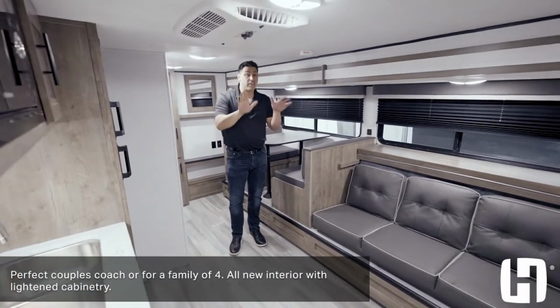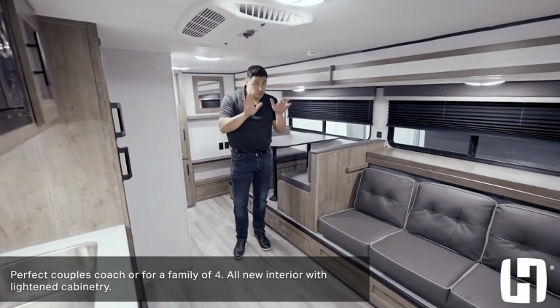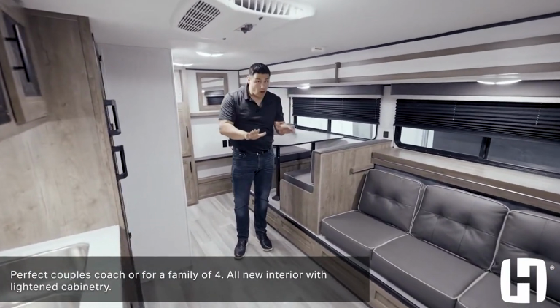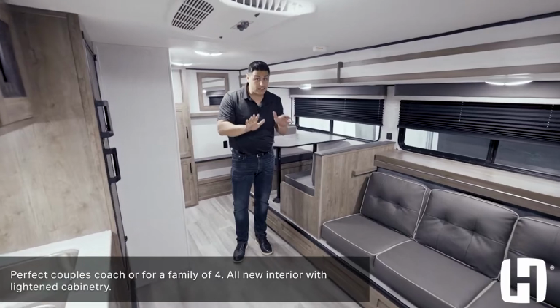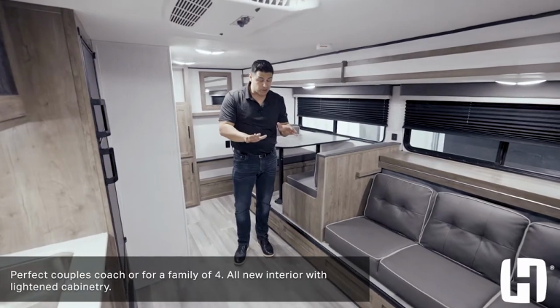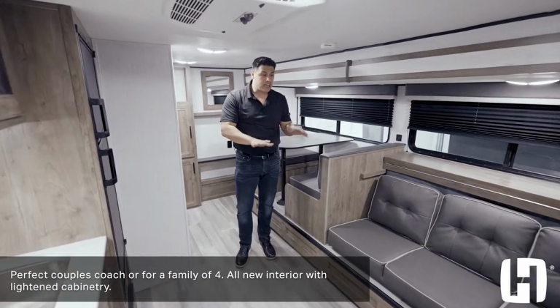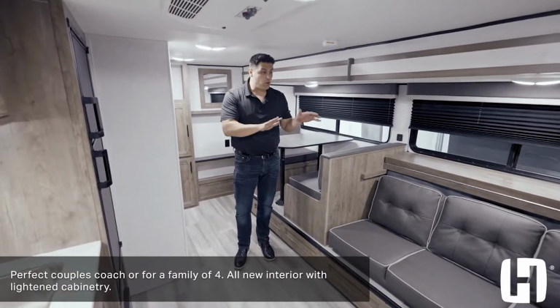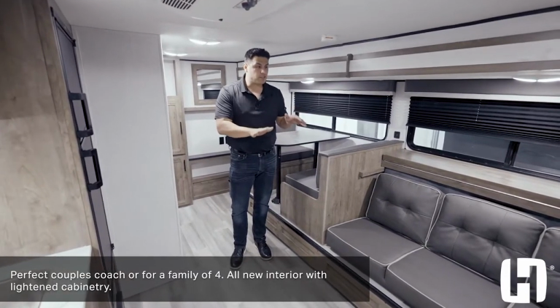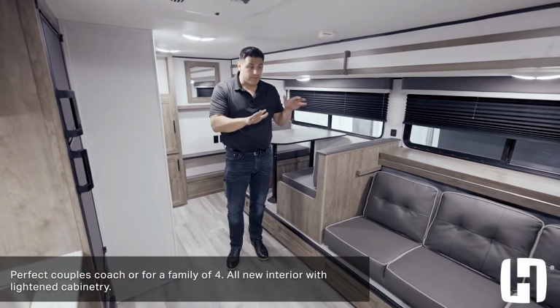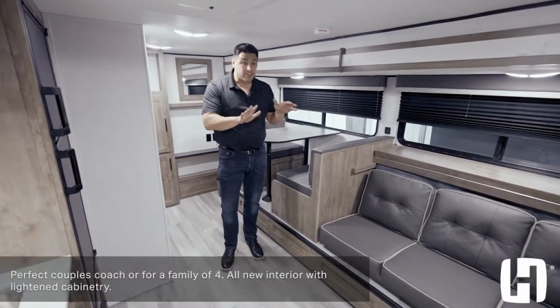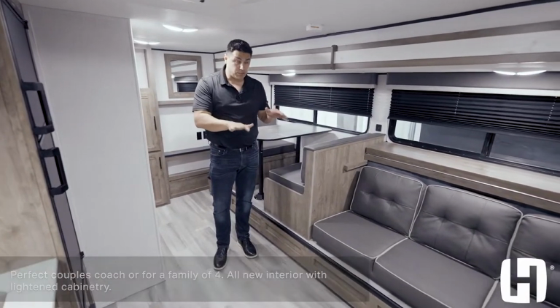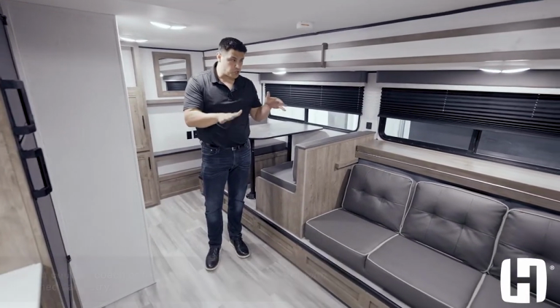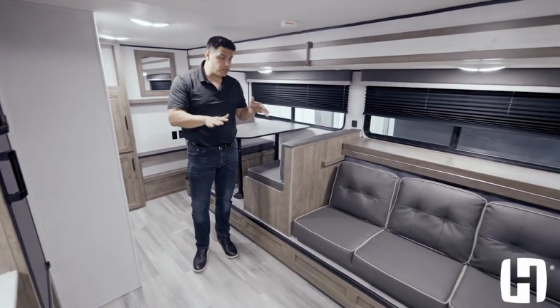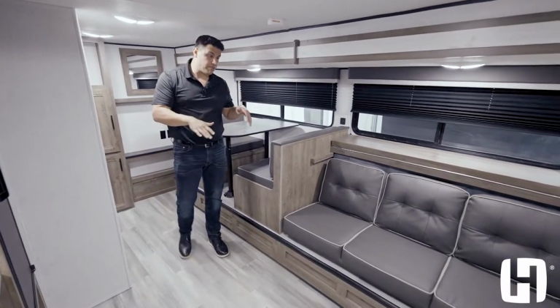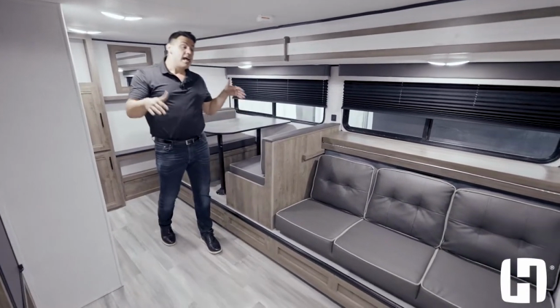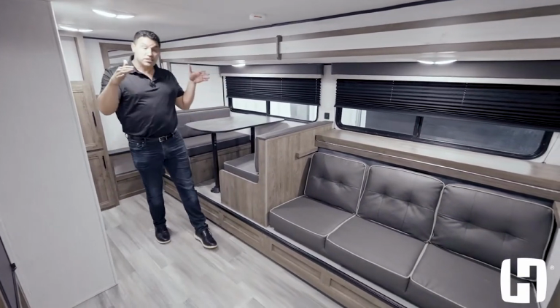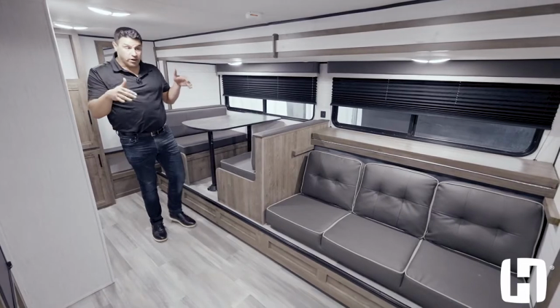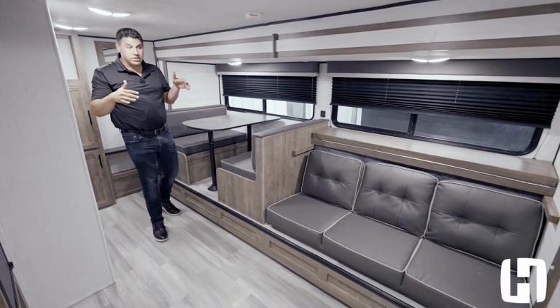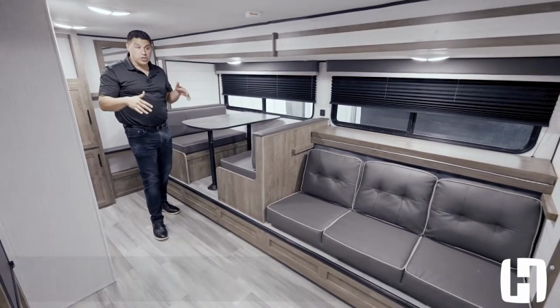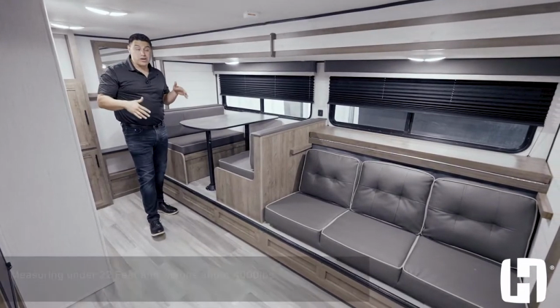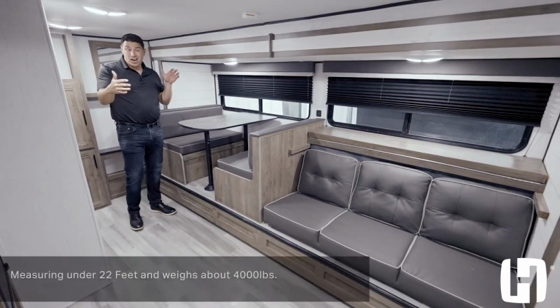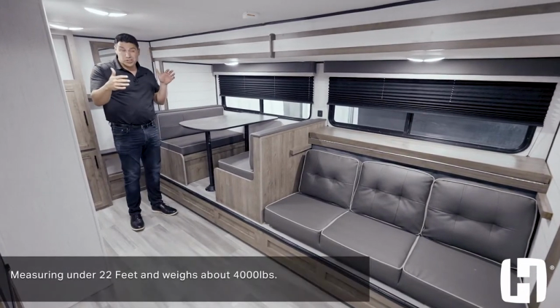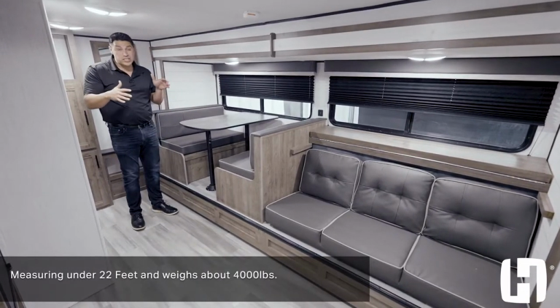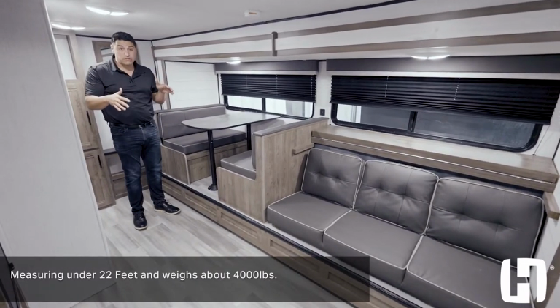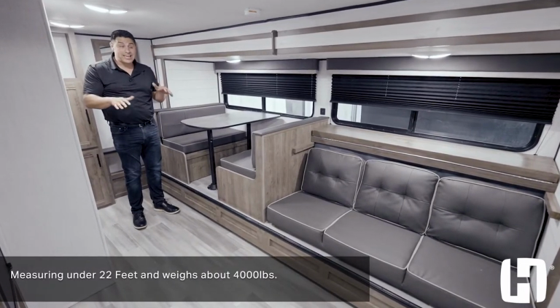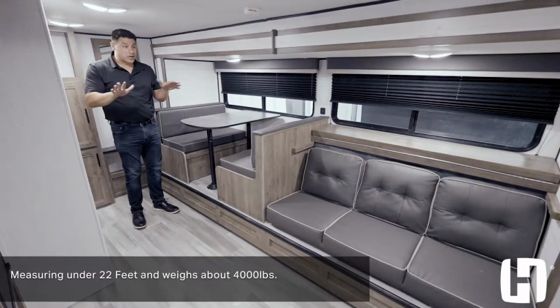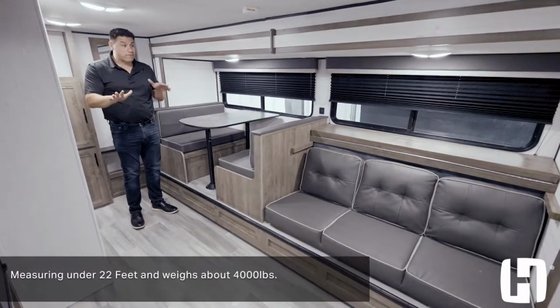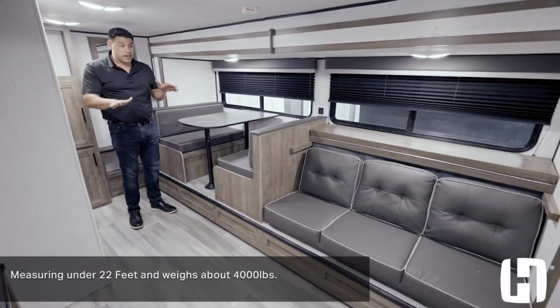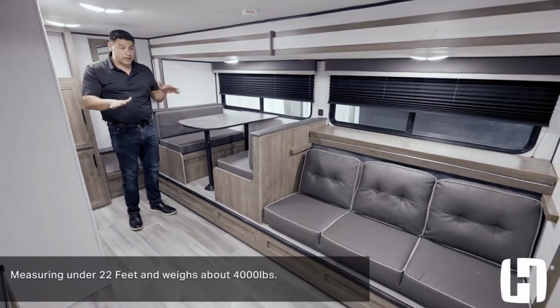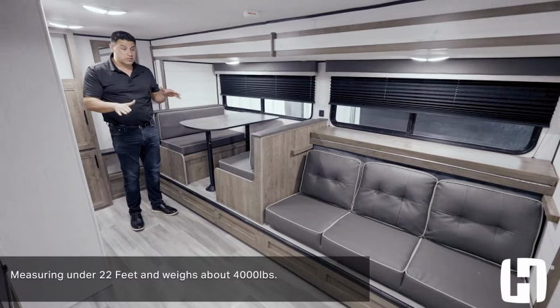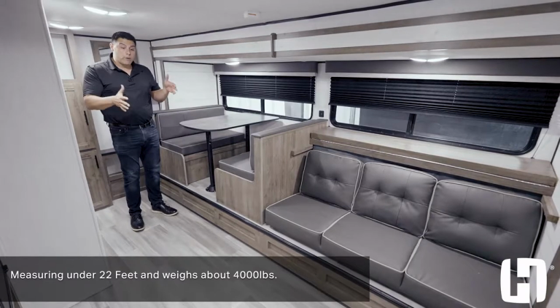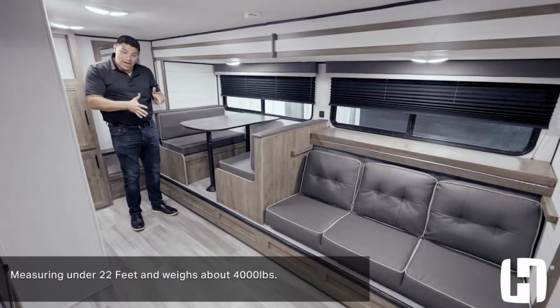If you want to be able to sleep five comfortably, I'll show you how we do that. This is a very small unit measuring under 22 feet, right around 4,000 pounds.